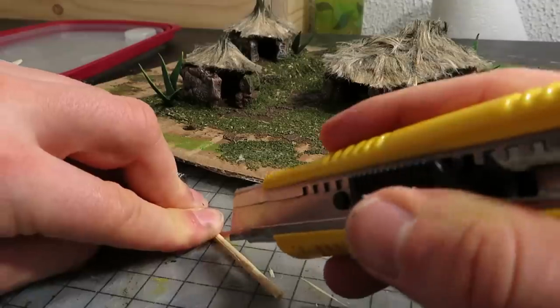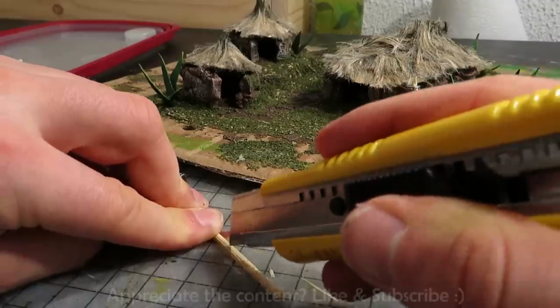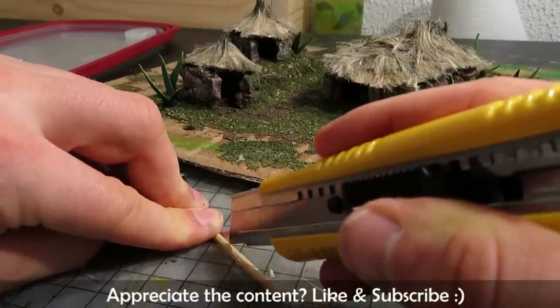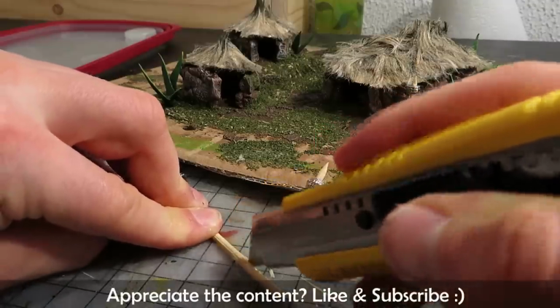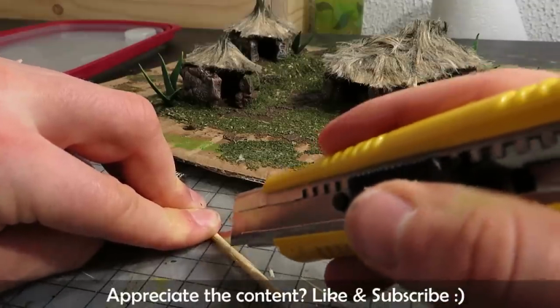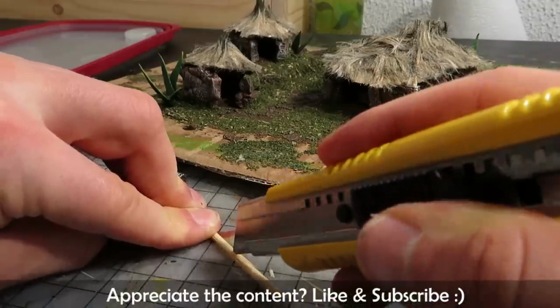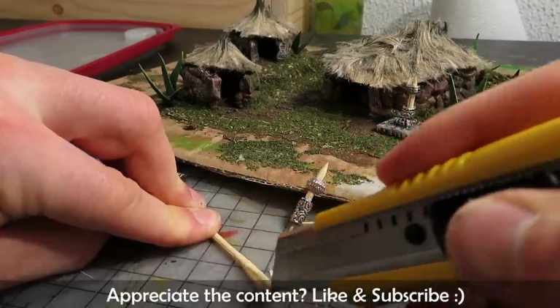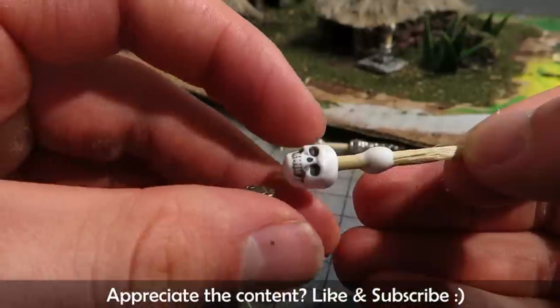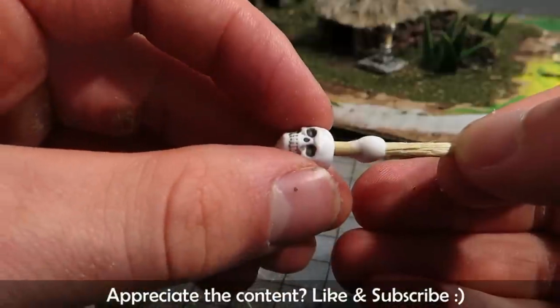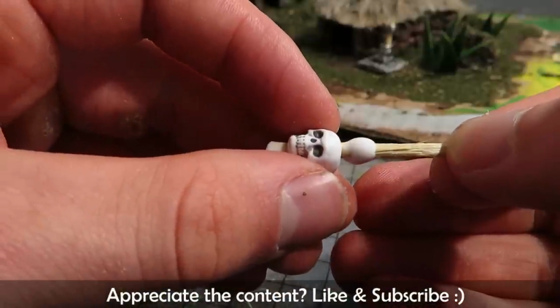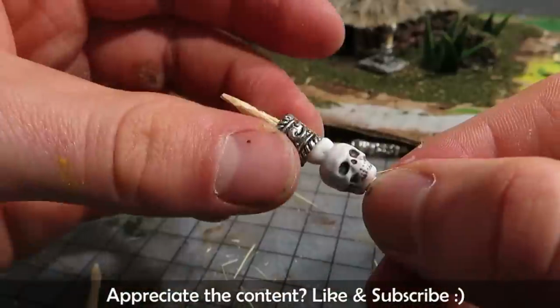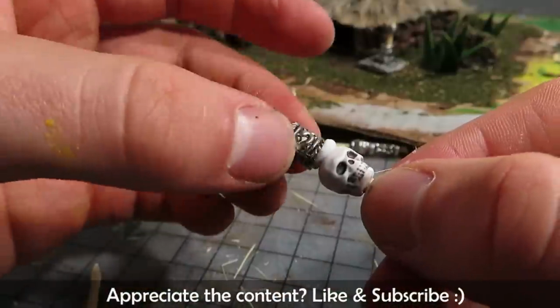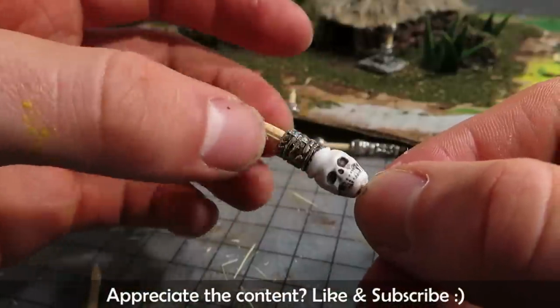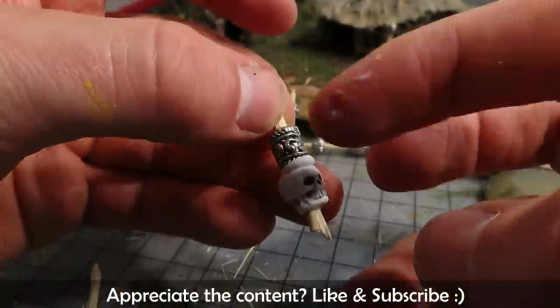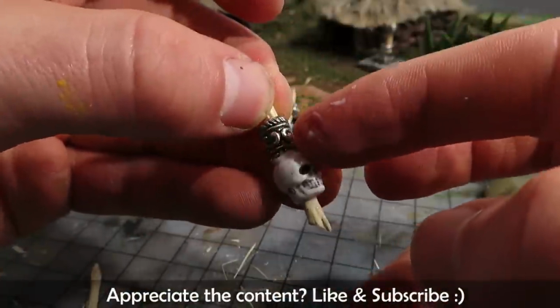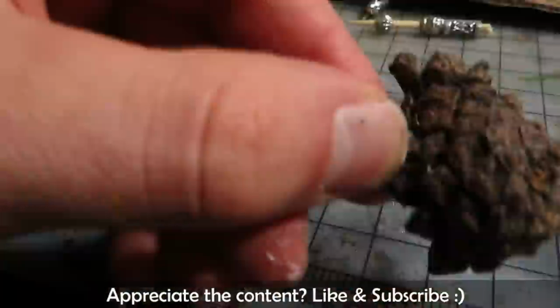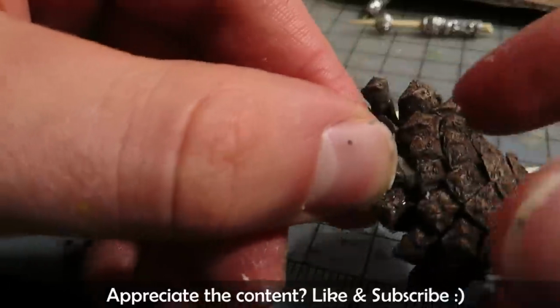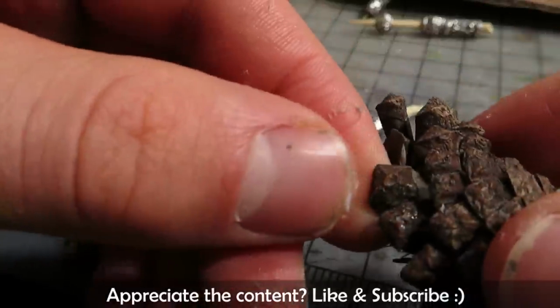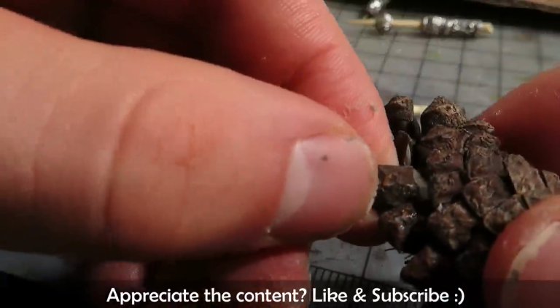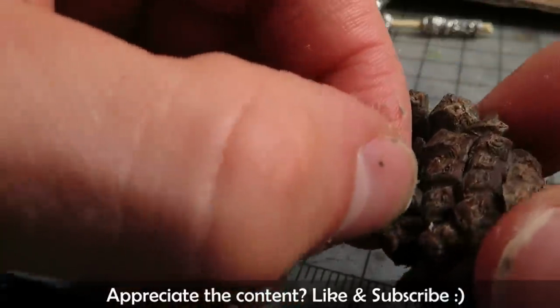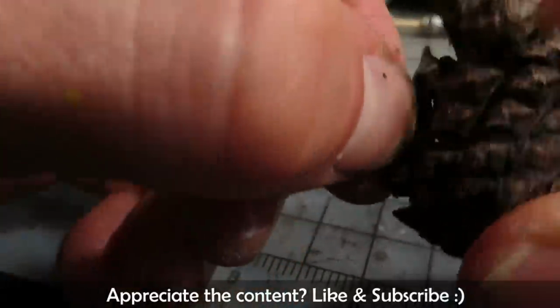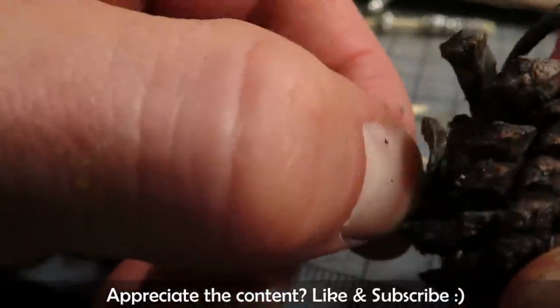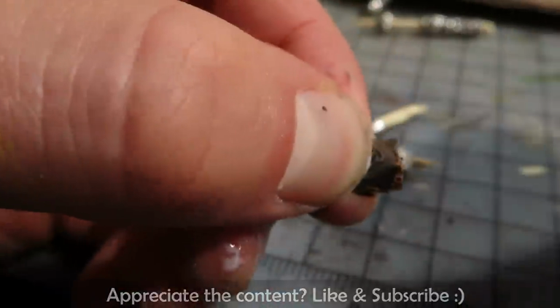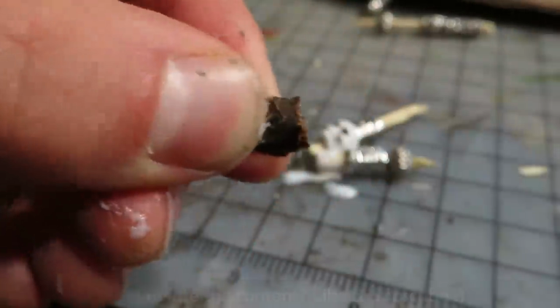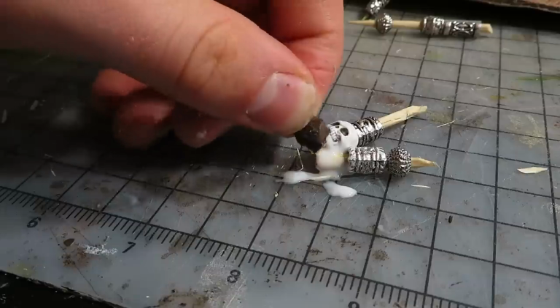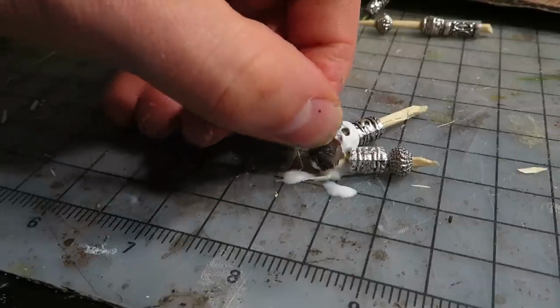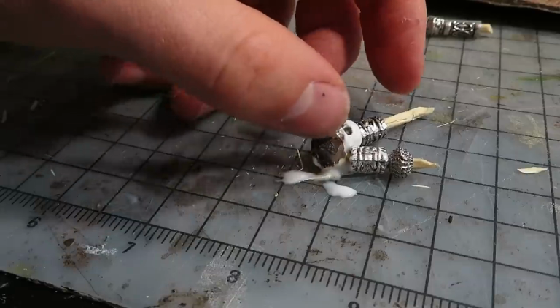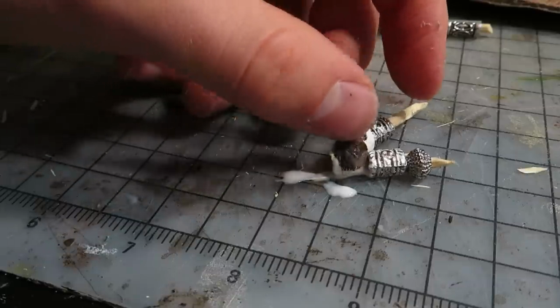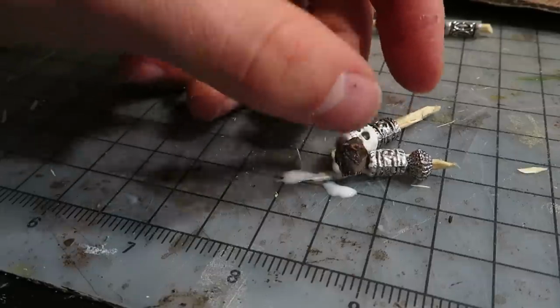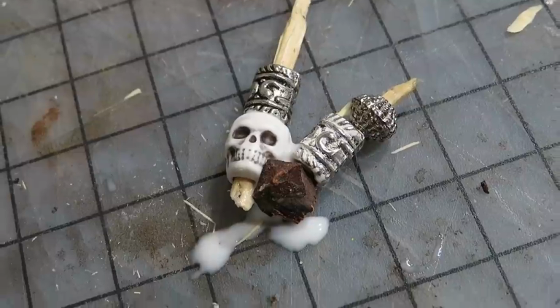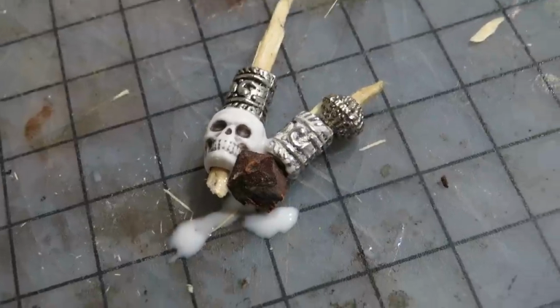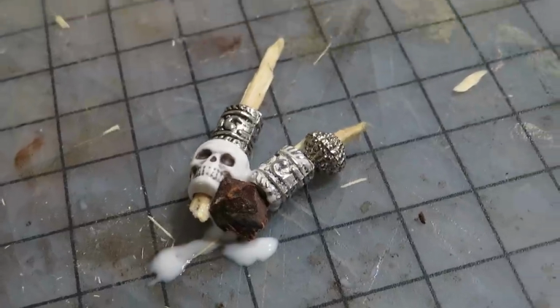If you like the content, make sure to like and subscribe so you can see more simple miniature crafts in the future. And I apologize for the voice — I don't know what's up. It feels like something is upon me.